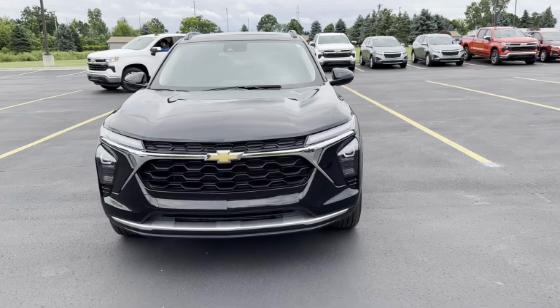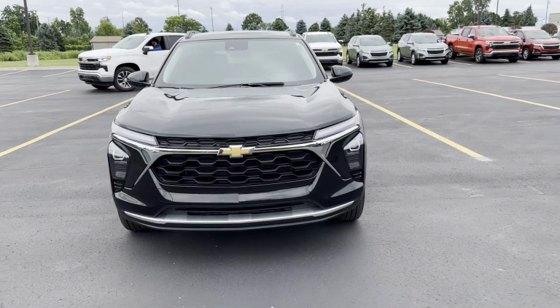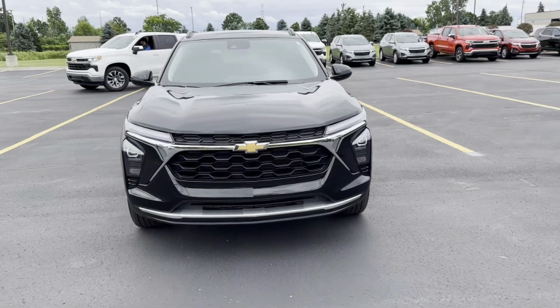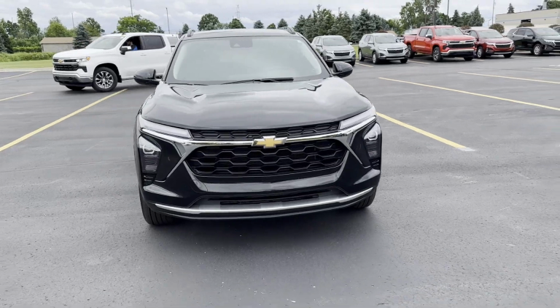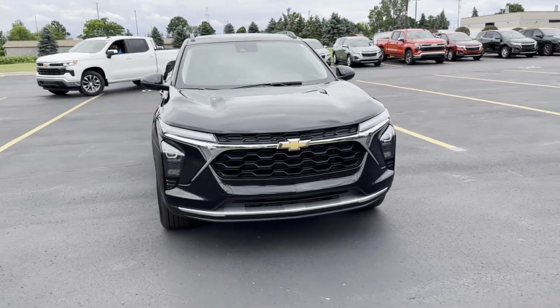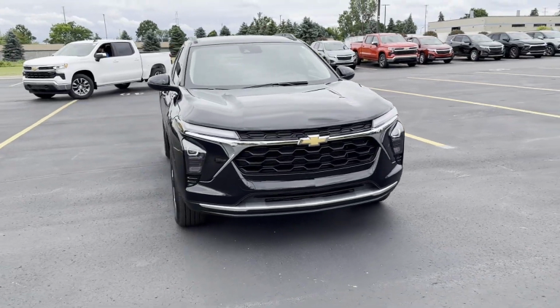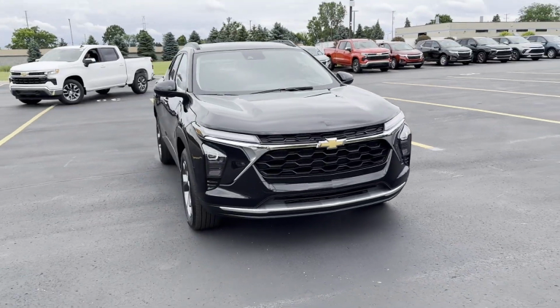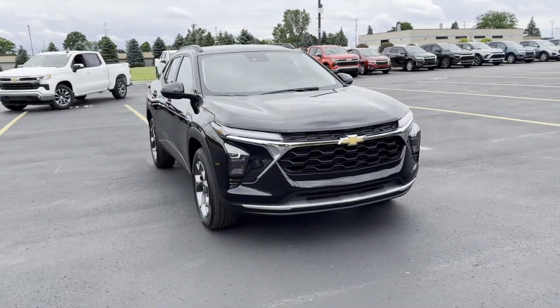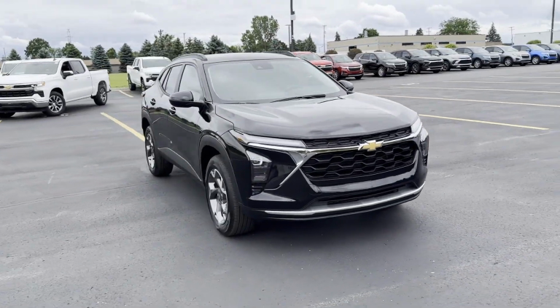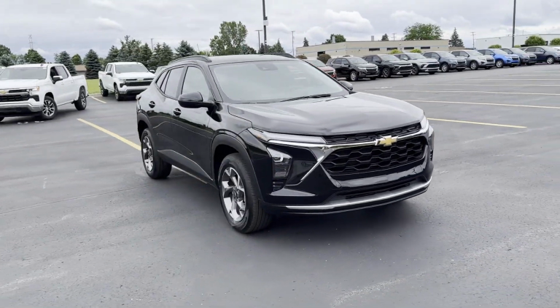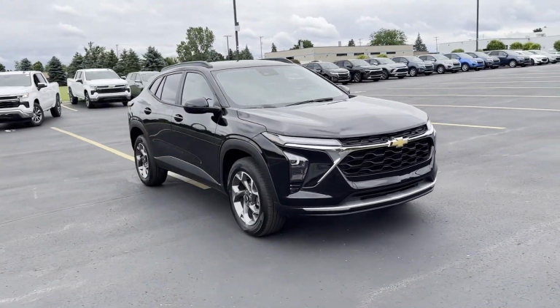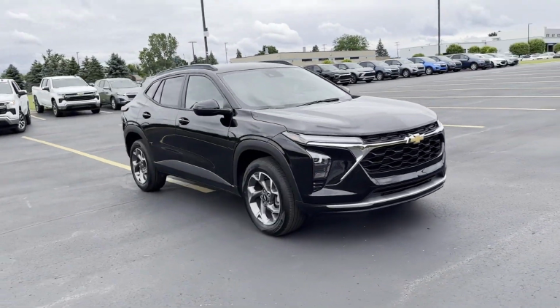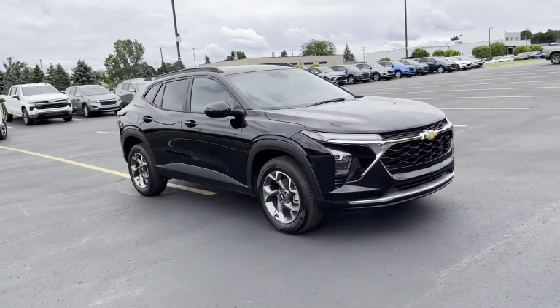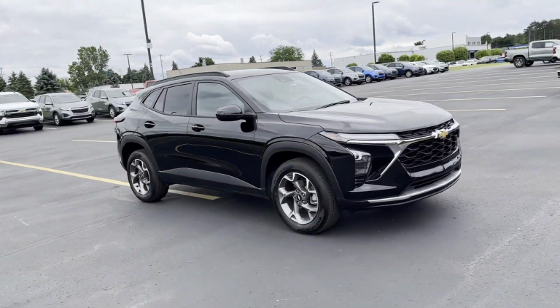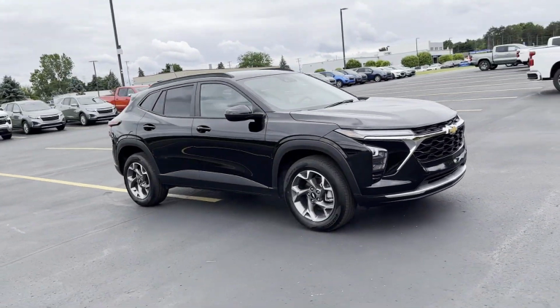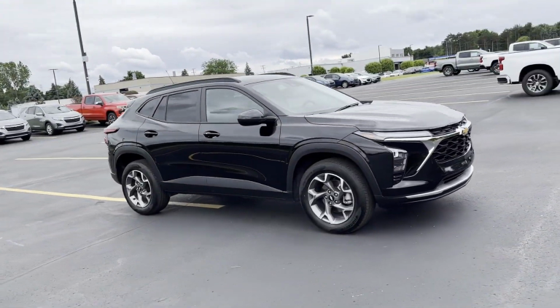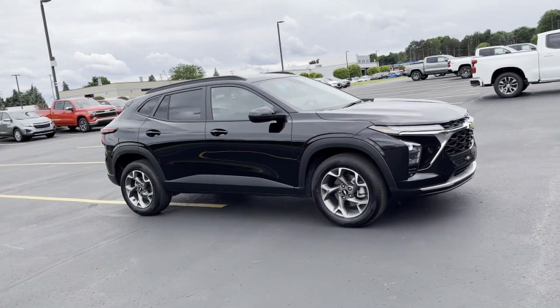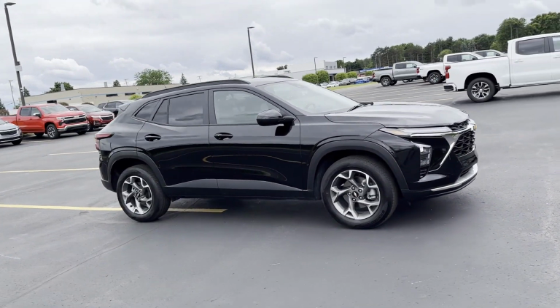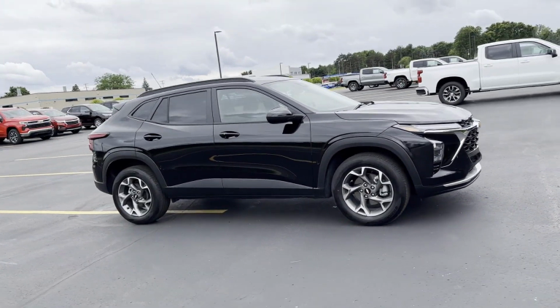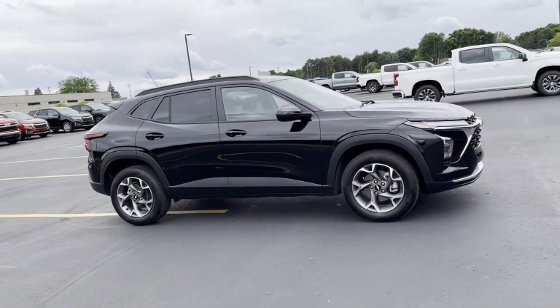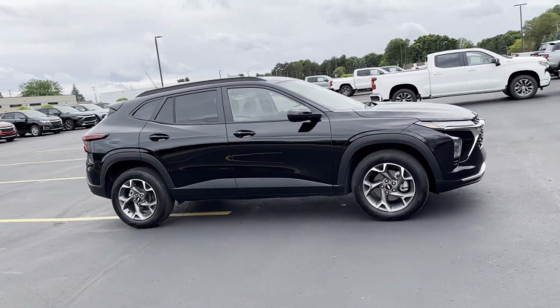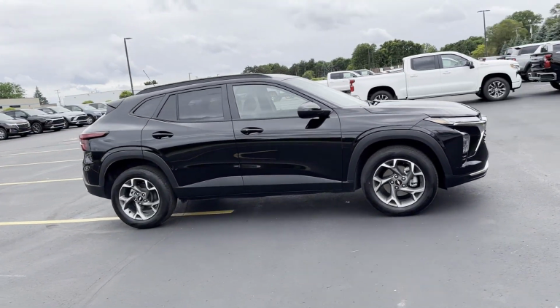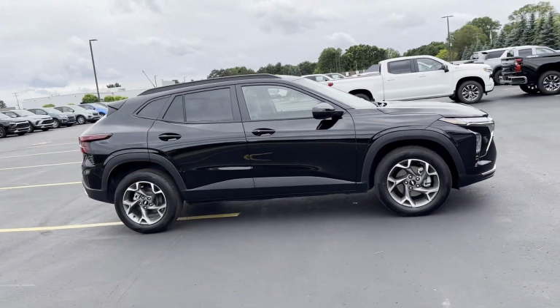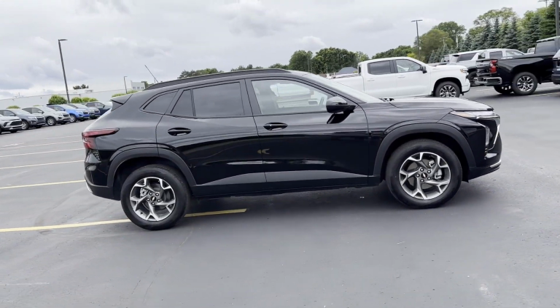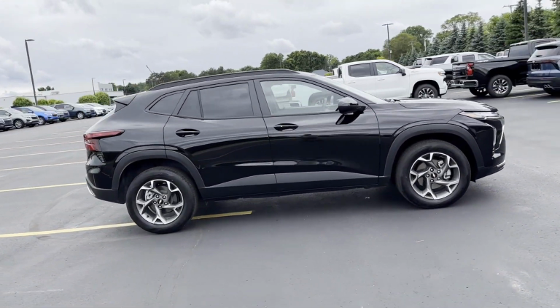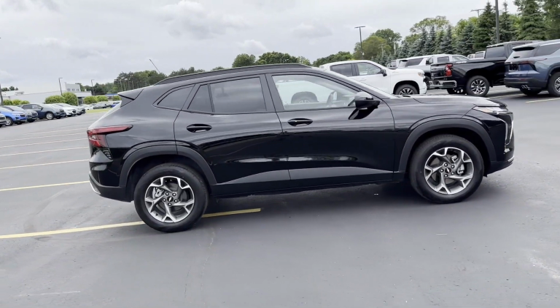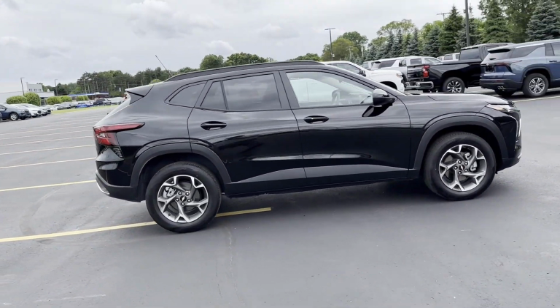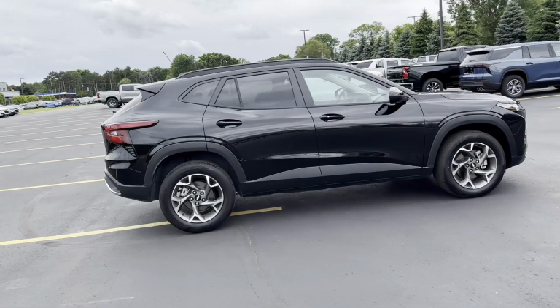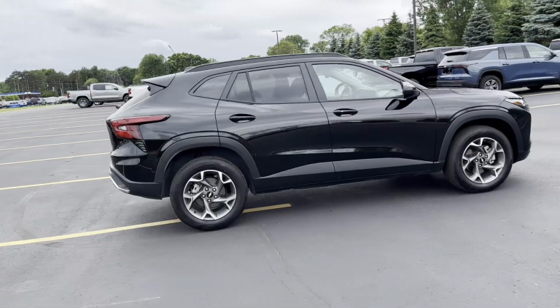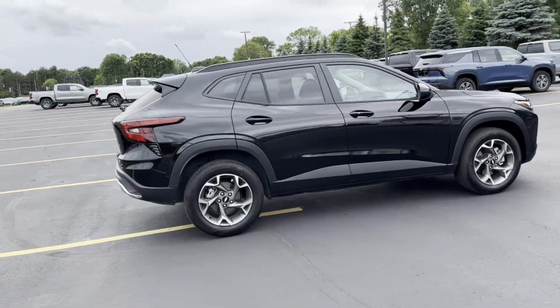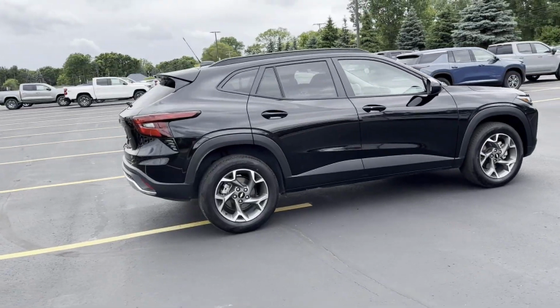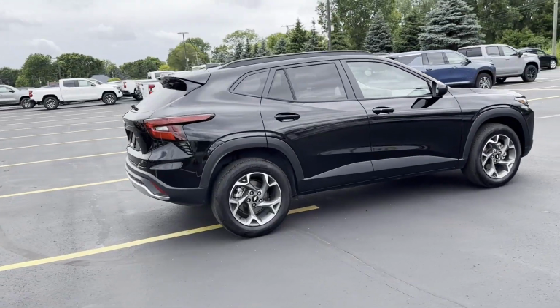2024 Chevrolet Trax. With less than 10,000 miles on the odometer, this SUV offers space as well as power and performance.